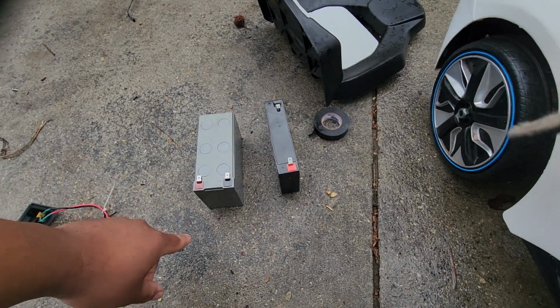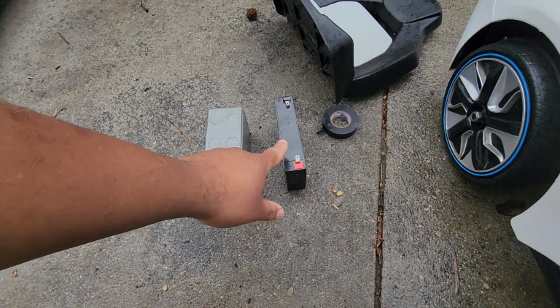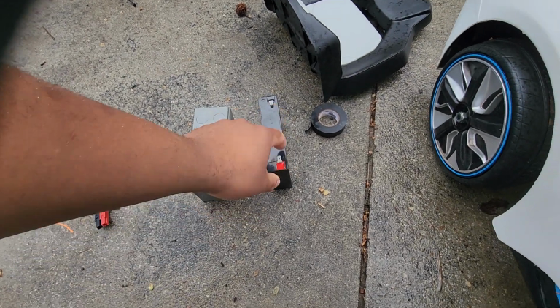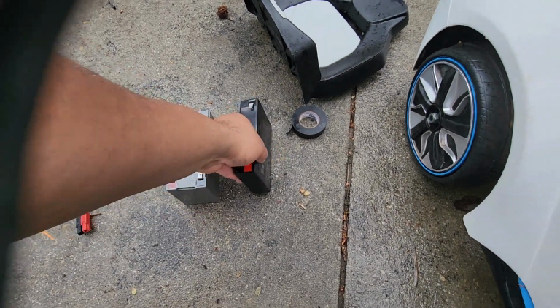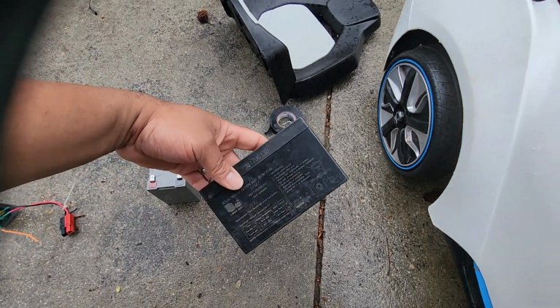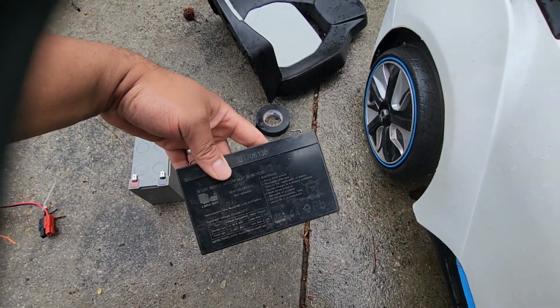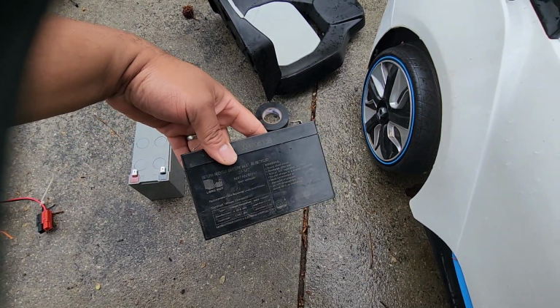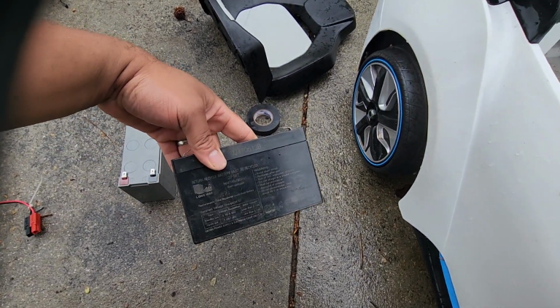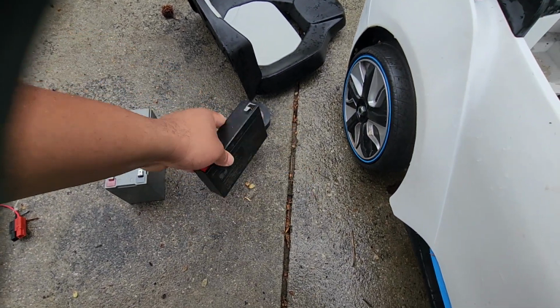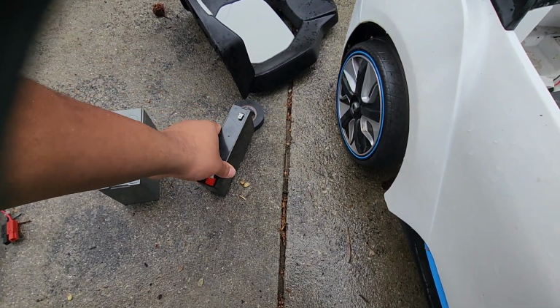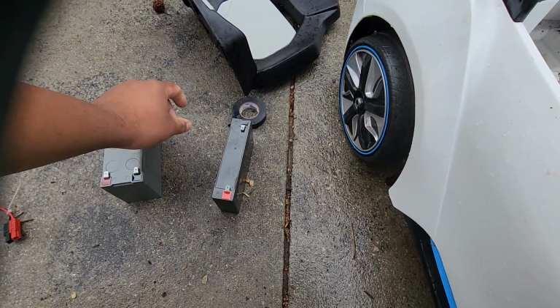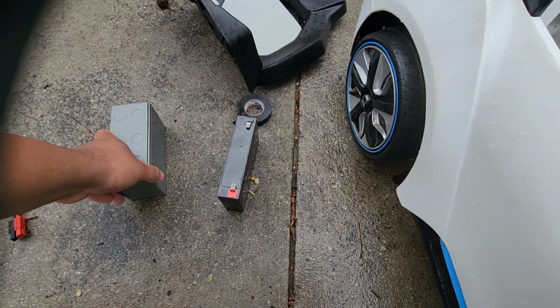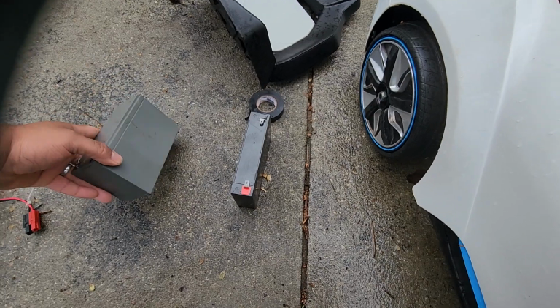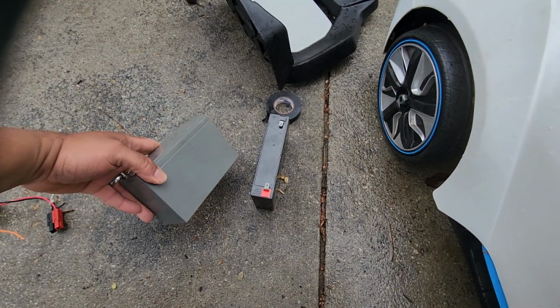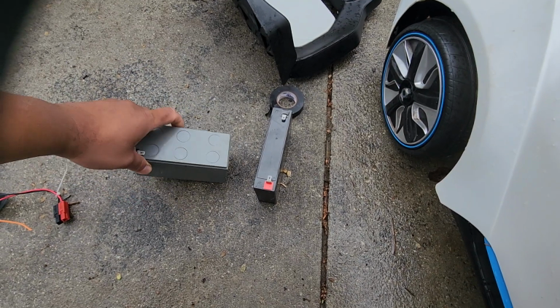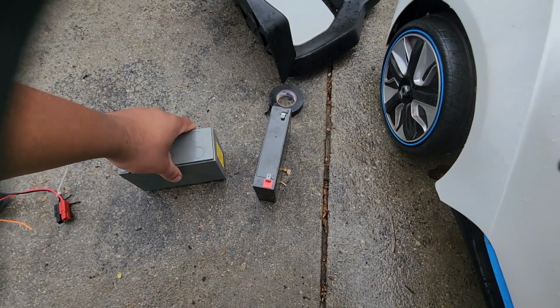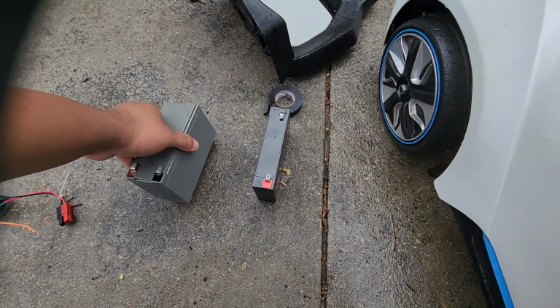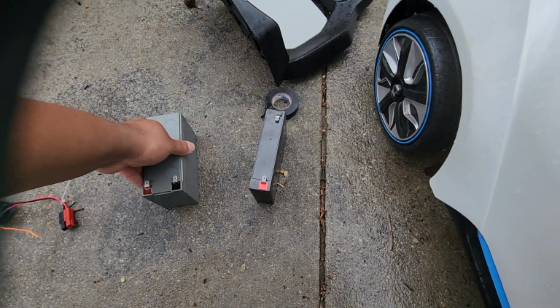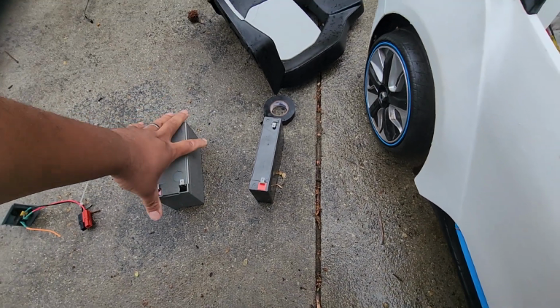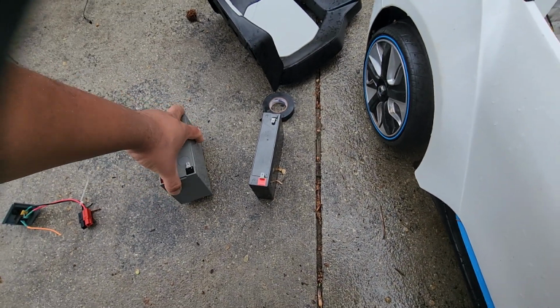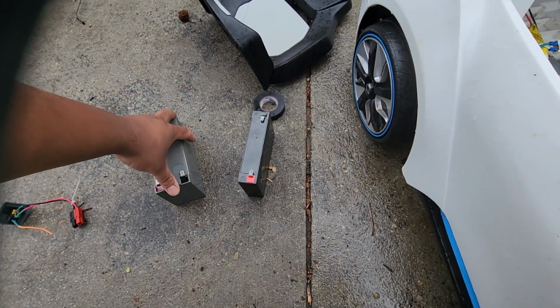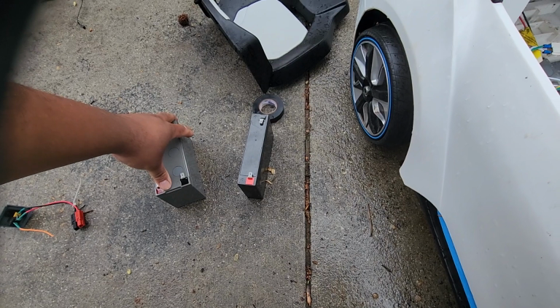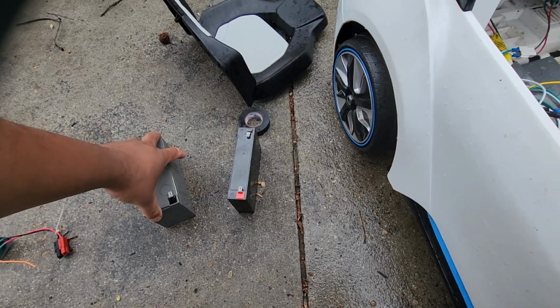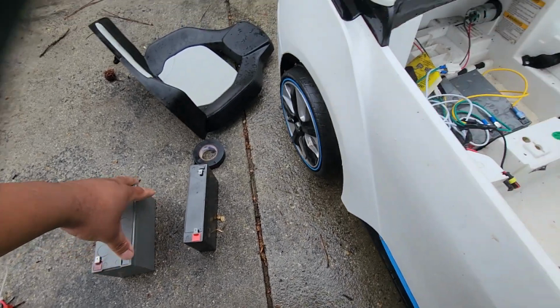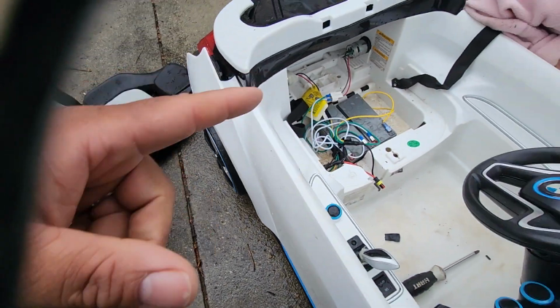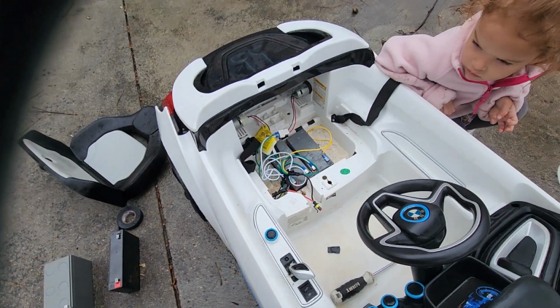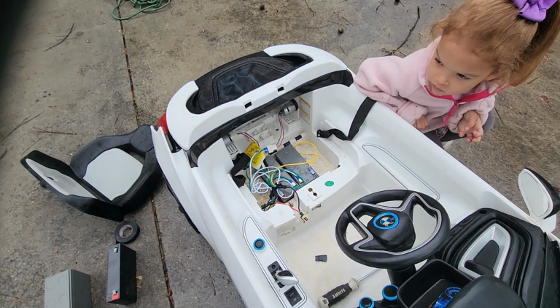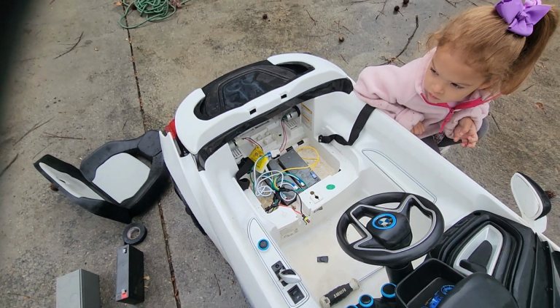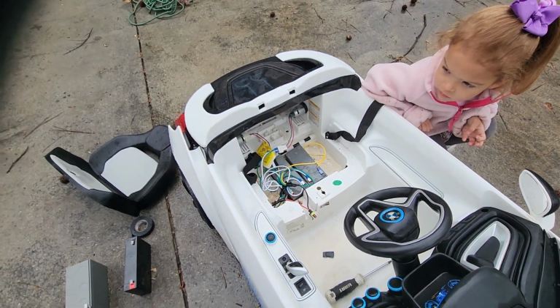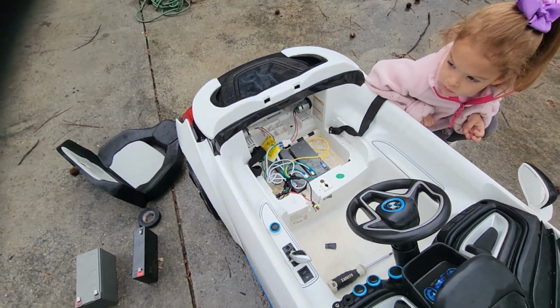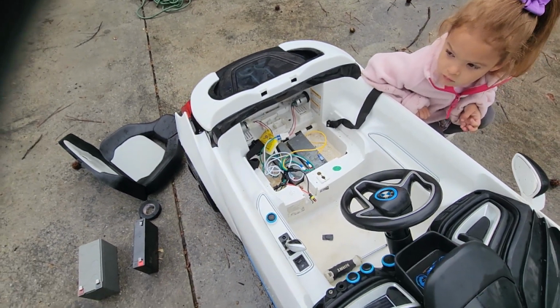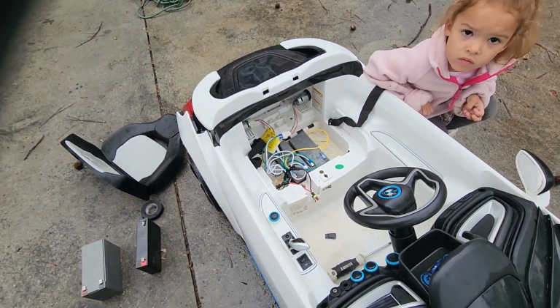This is the old battery — one single 6 volt — and we upgraded to two 12 volts. This is twice the size and twice the capacity already, so now this car is running four times the capacity of stock.